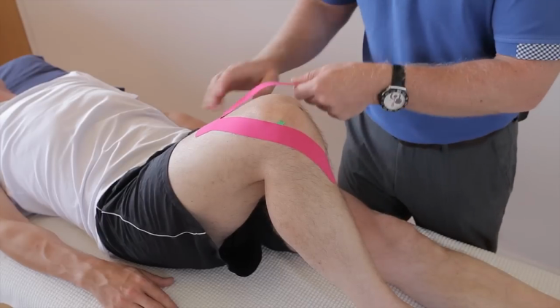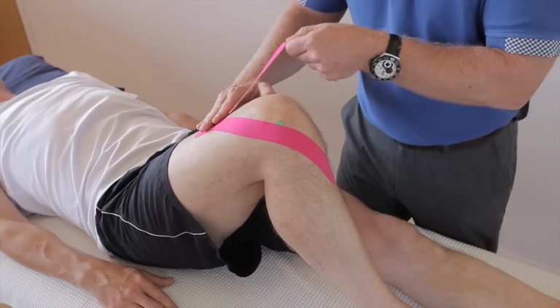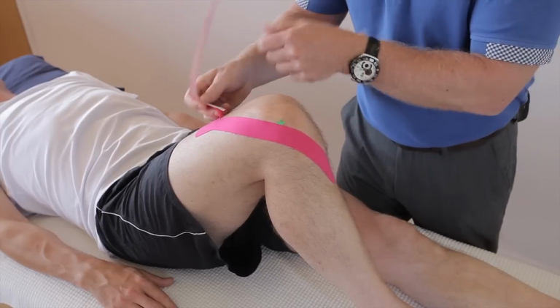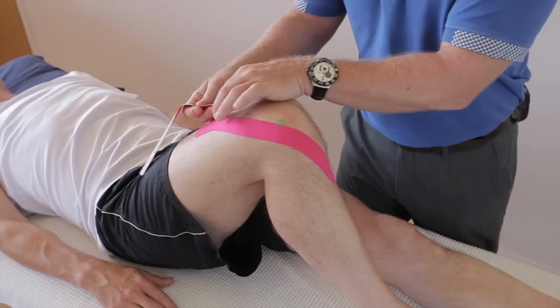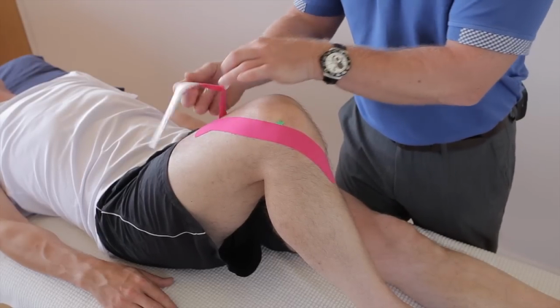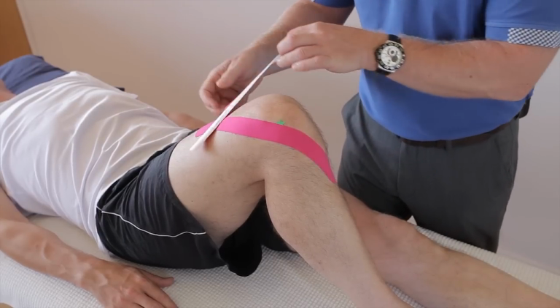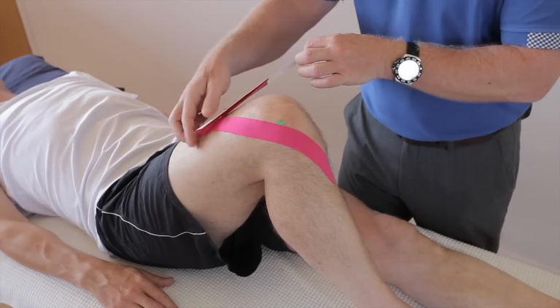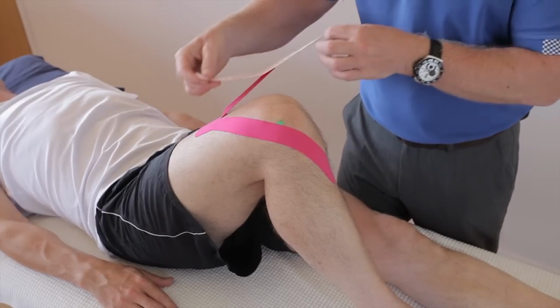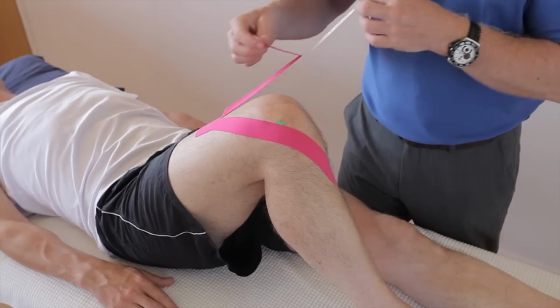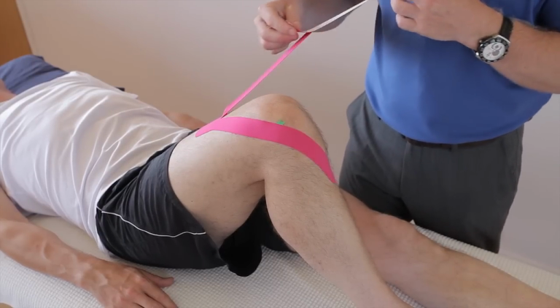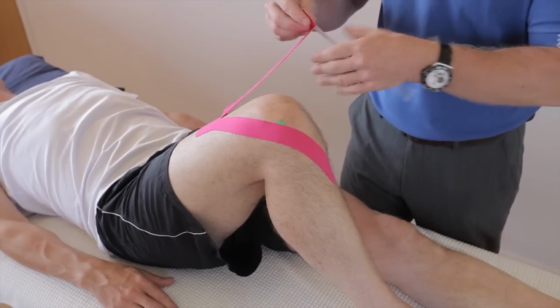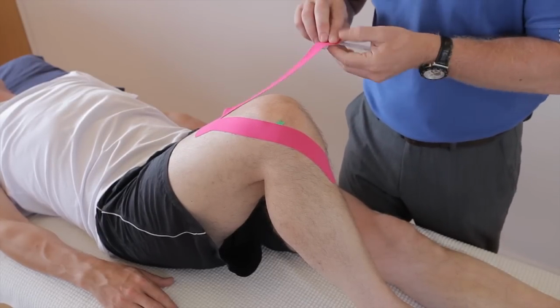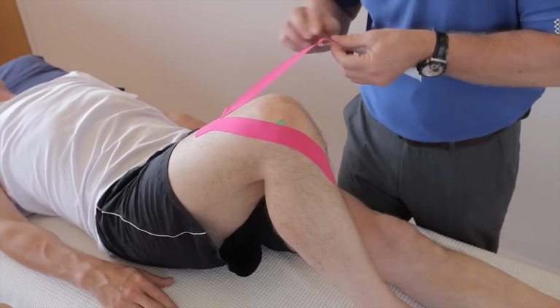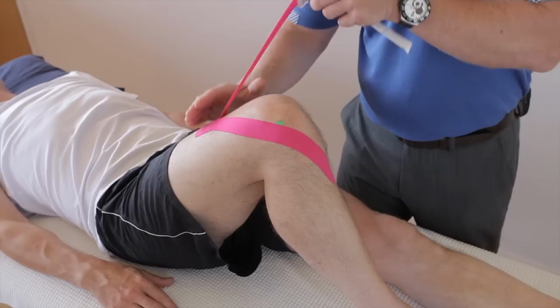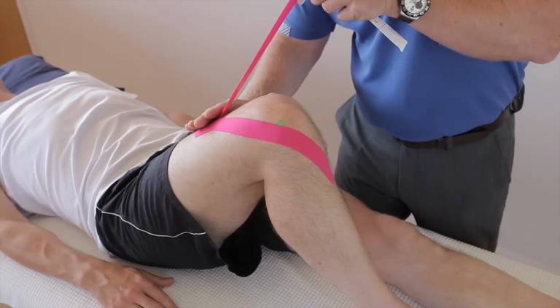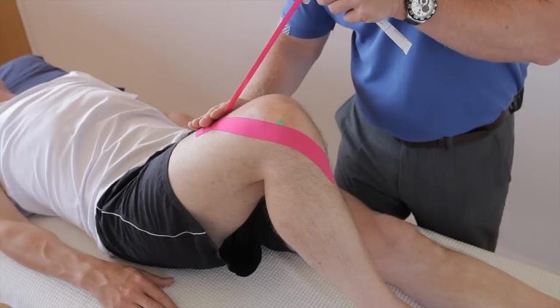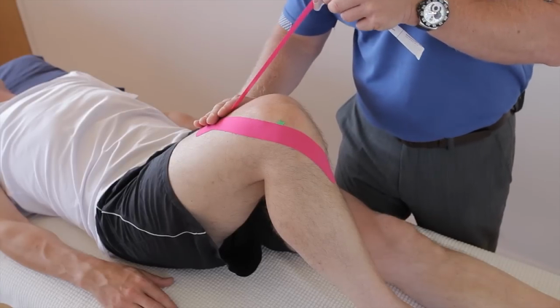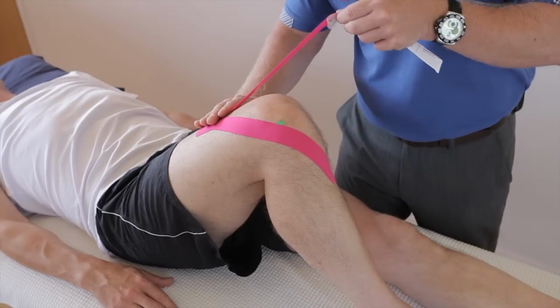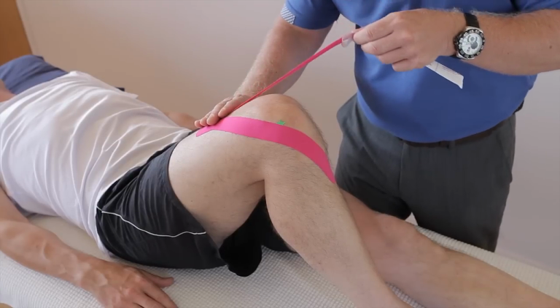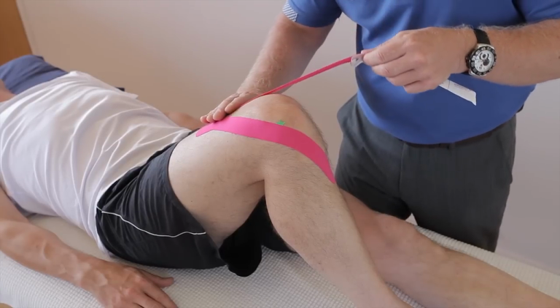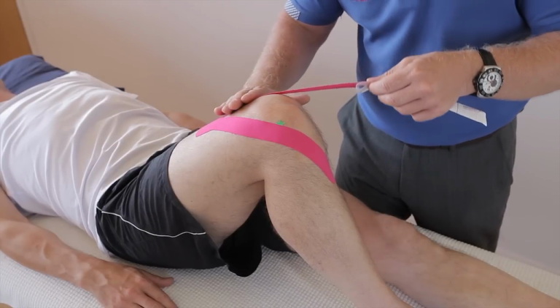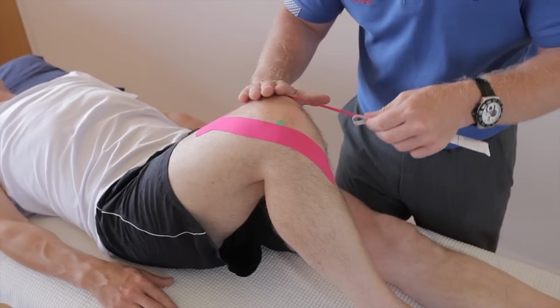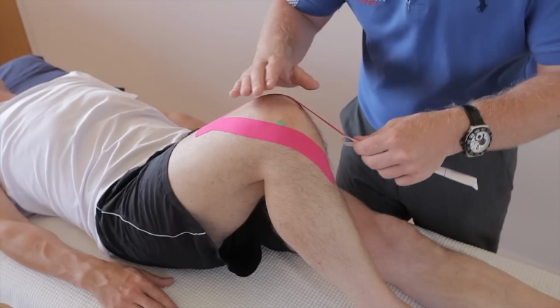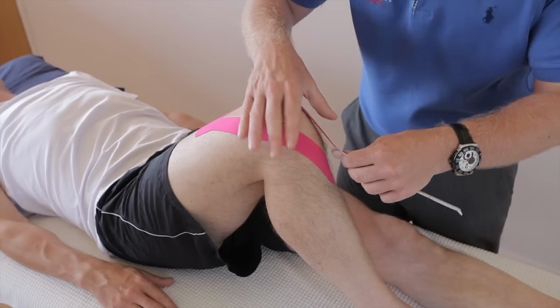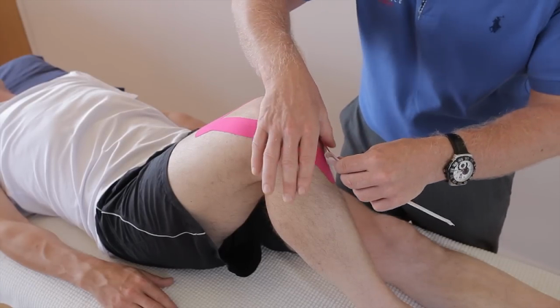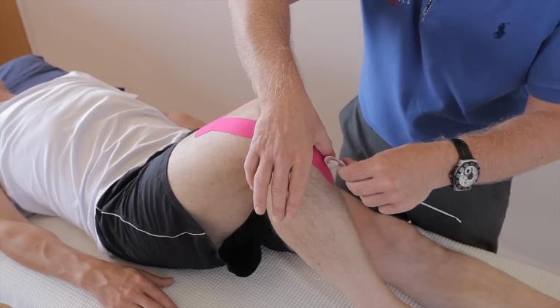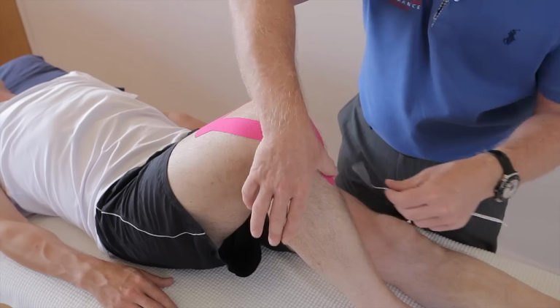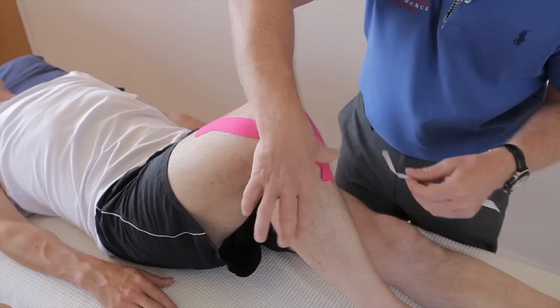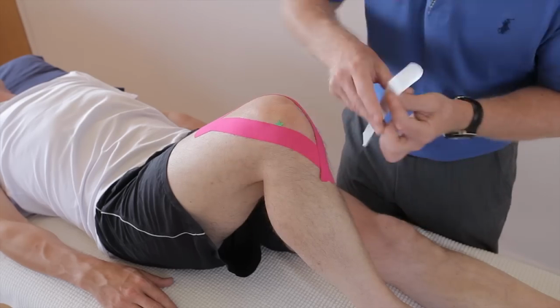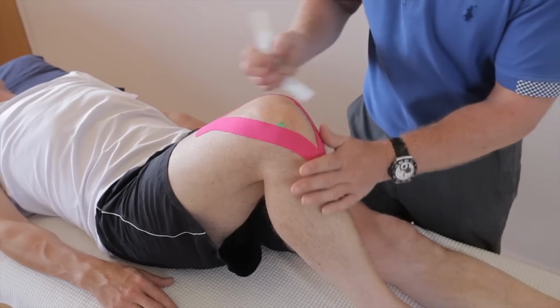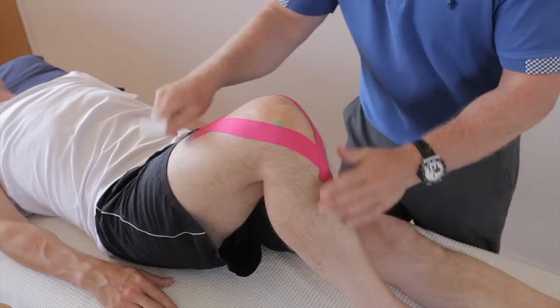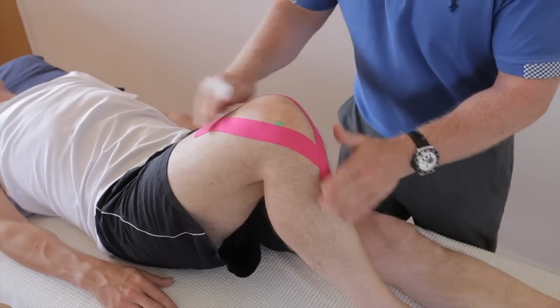Do exactly the same on this side — peel it back, apply with very little stretch, come around, and finish on the tibial tuberosity.